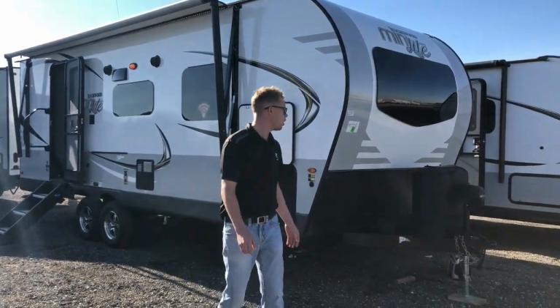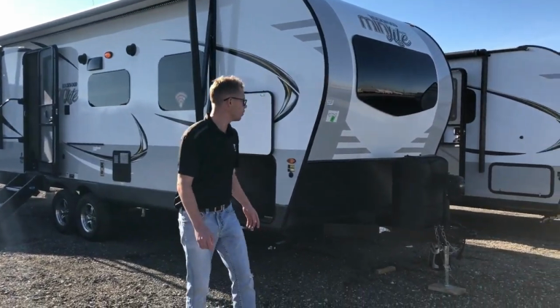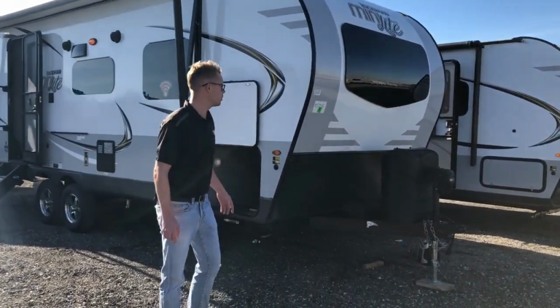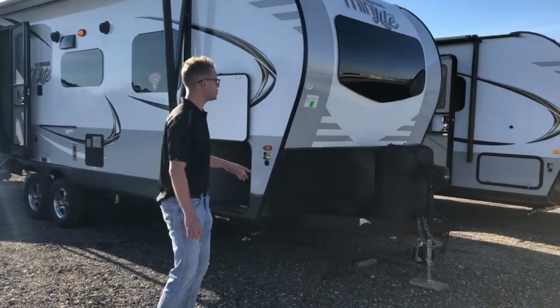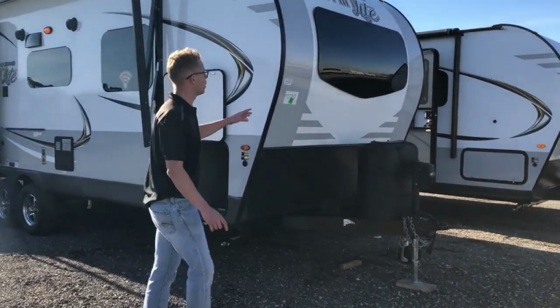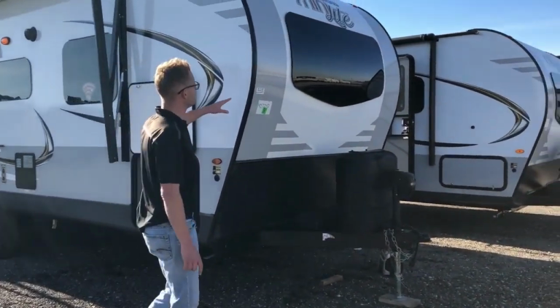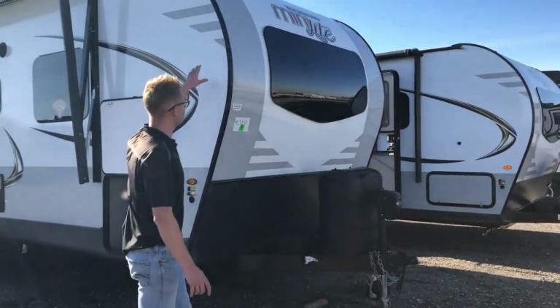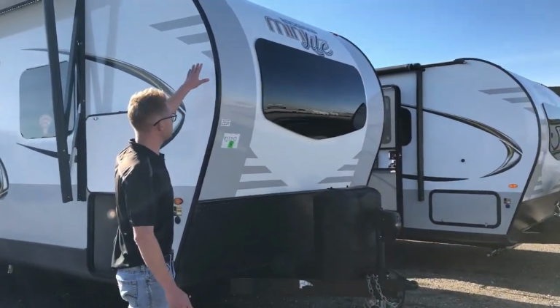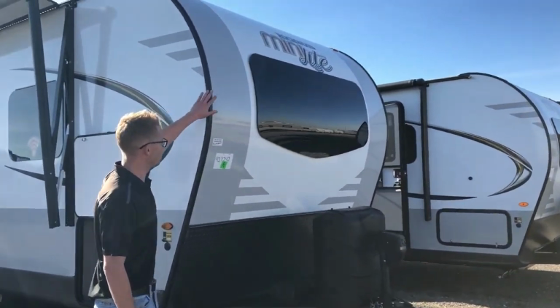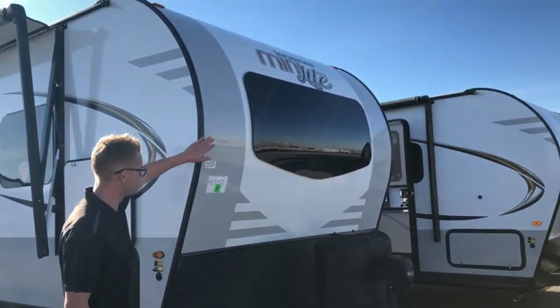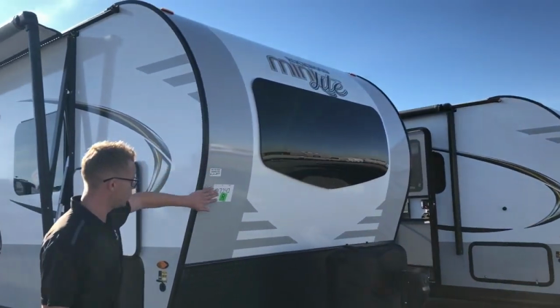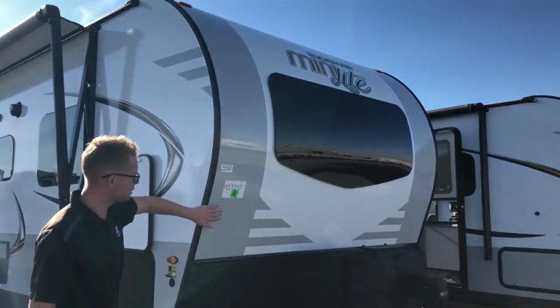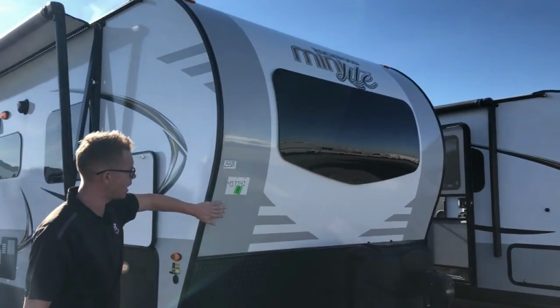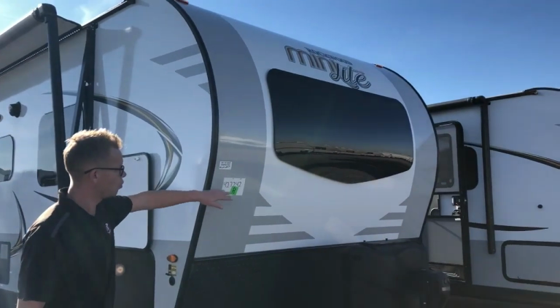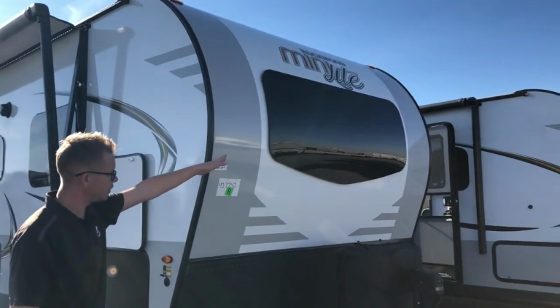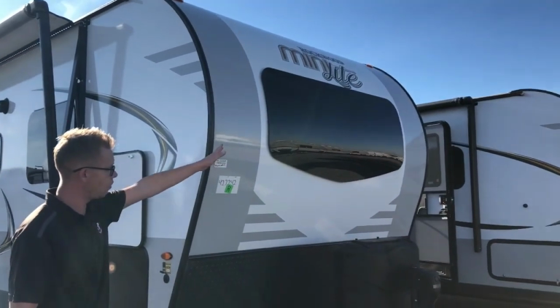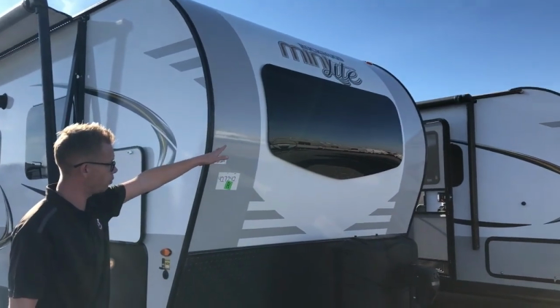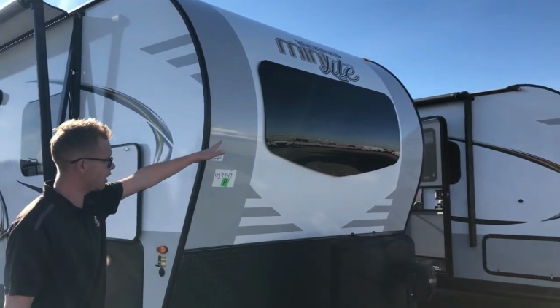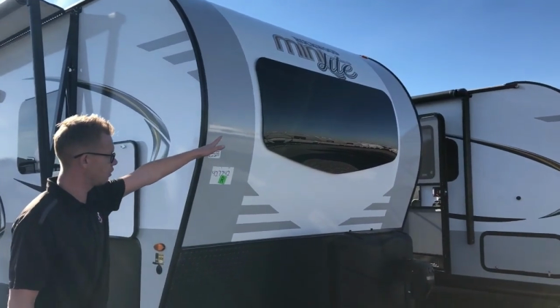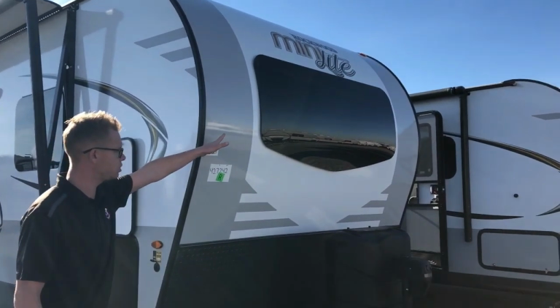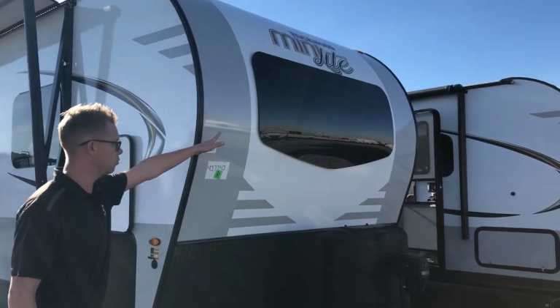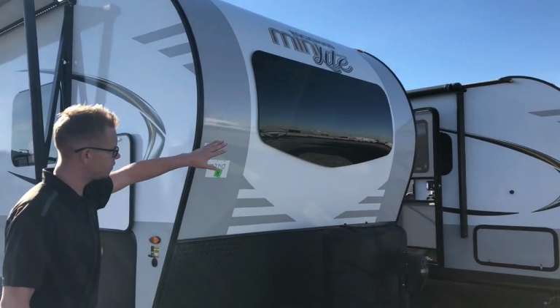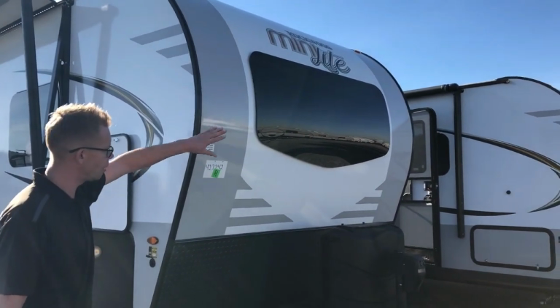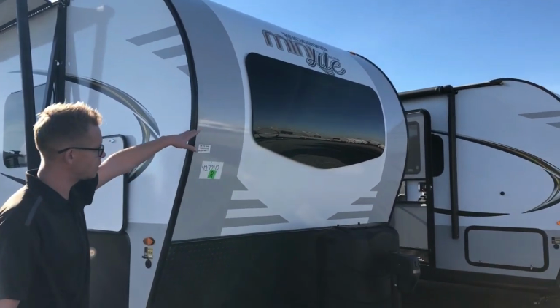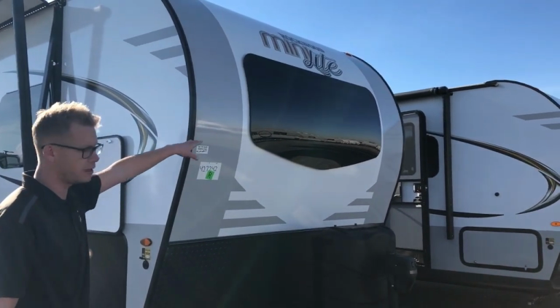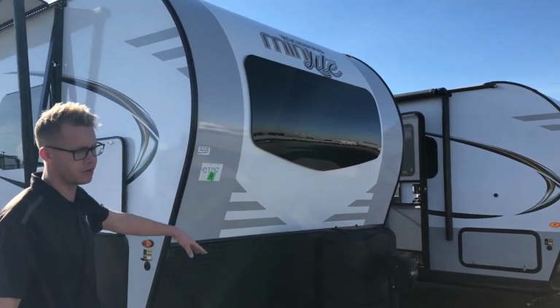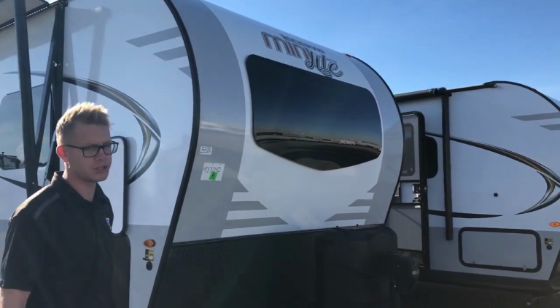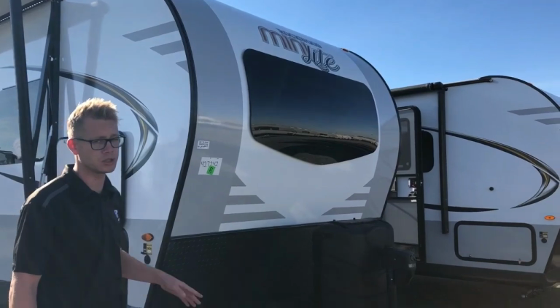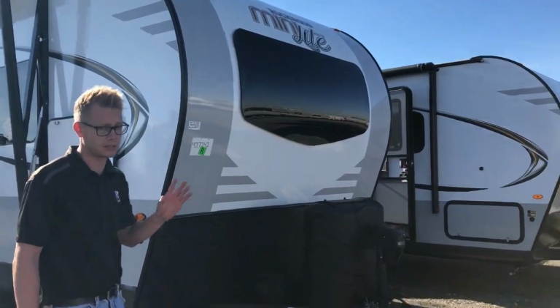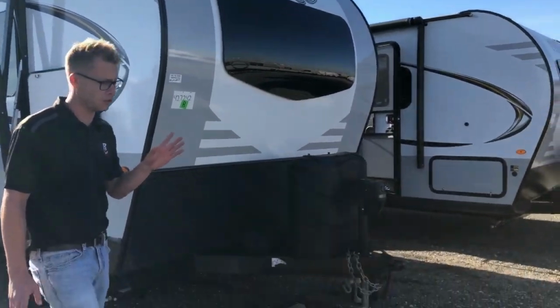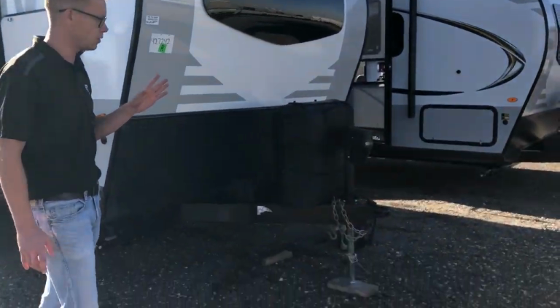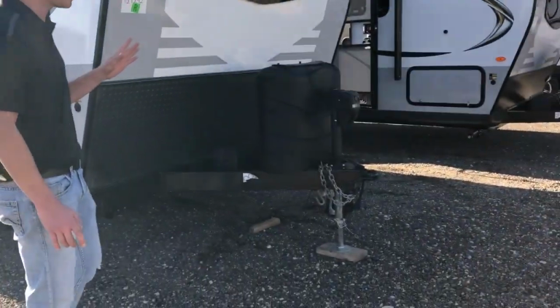On these new Rockwoods you get that nice big round front radius cap with the new automotive glass front windshield, which gives you a lot of natural light in that front bedroom once we get inside.